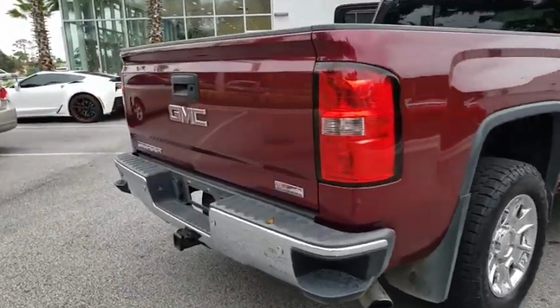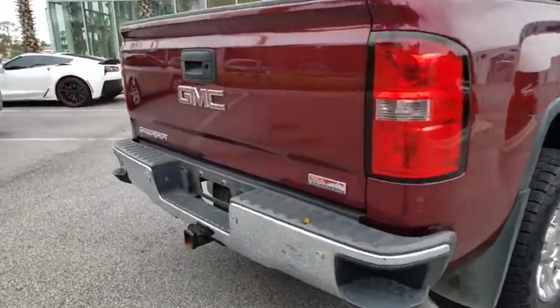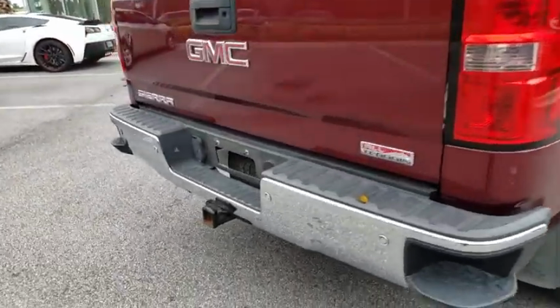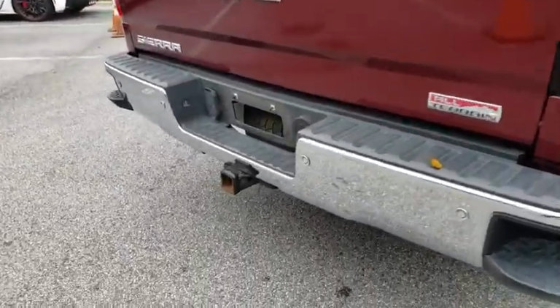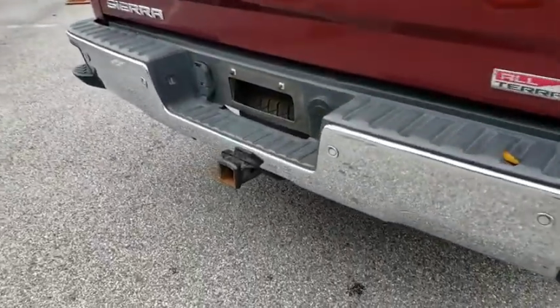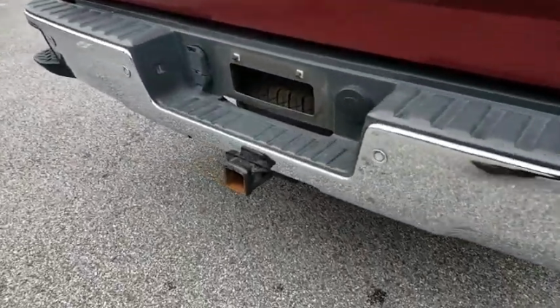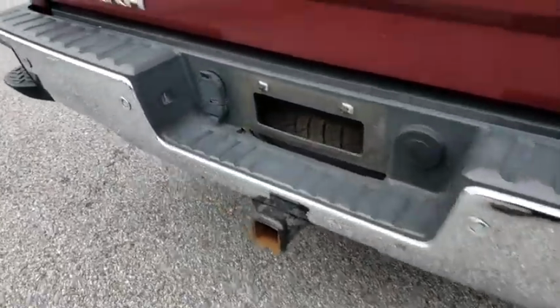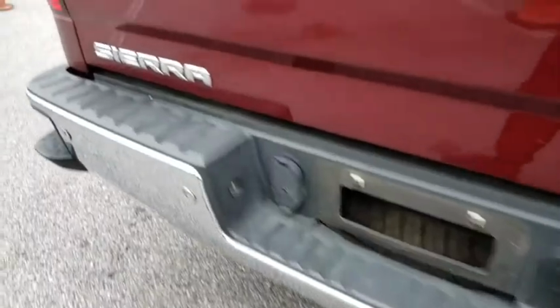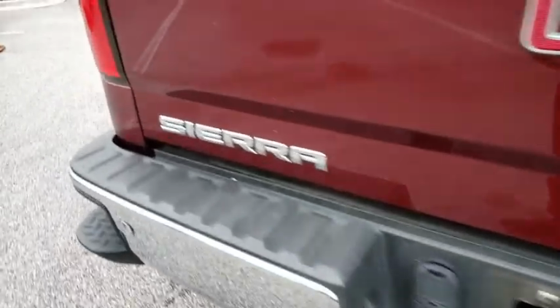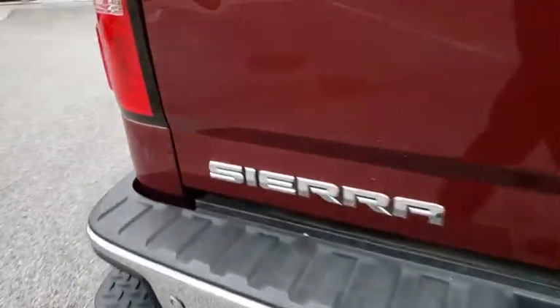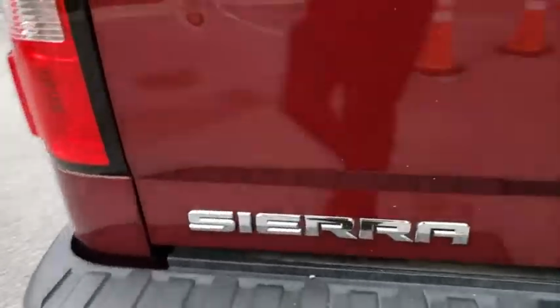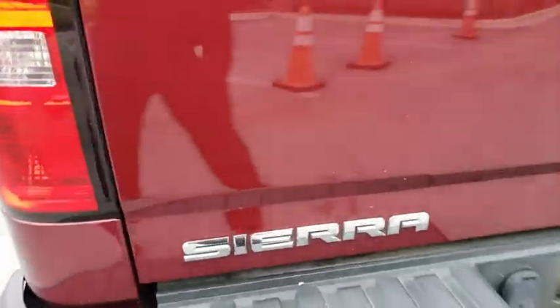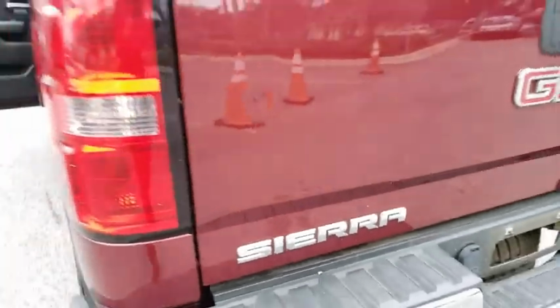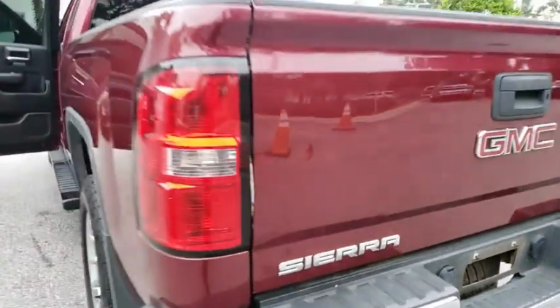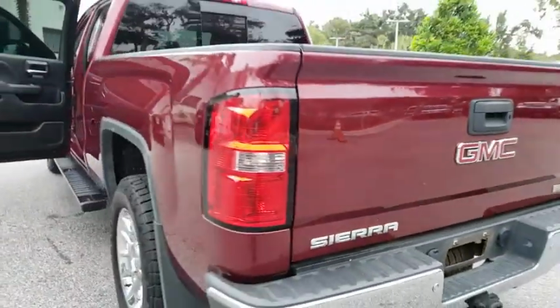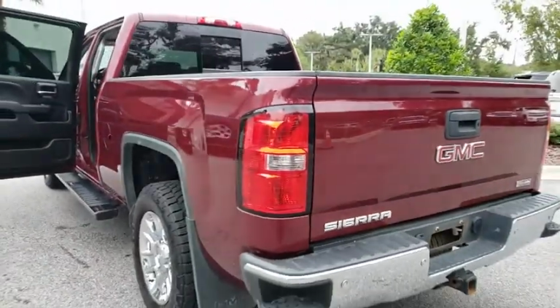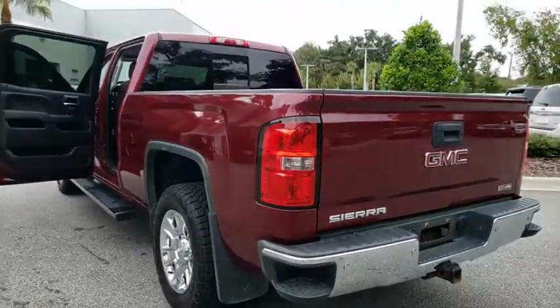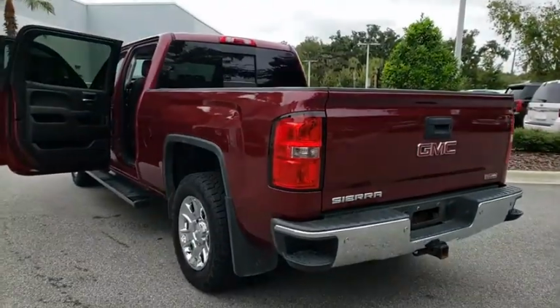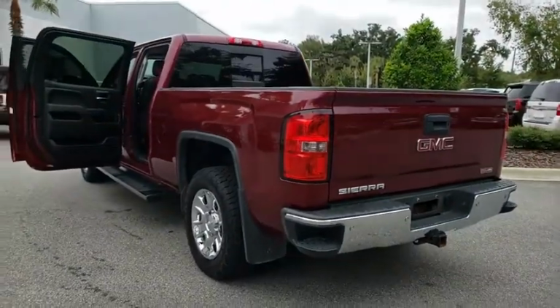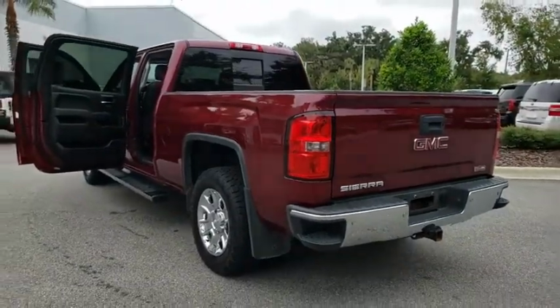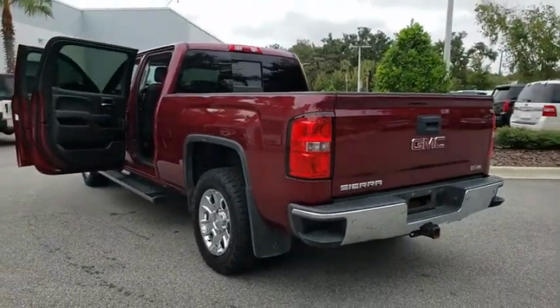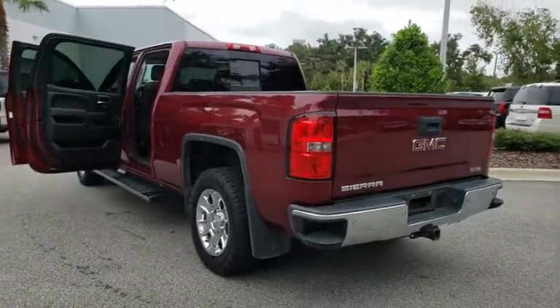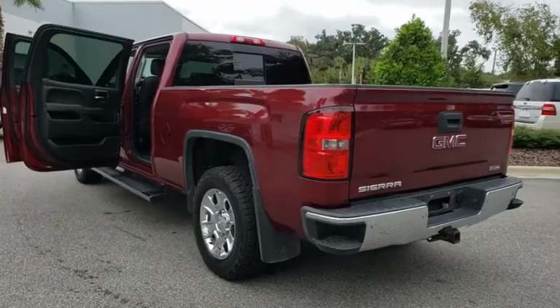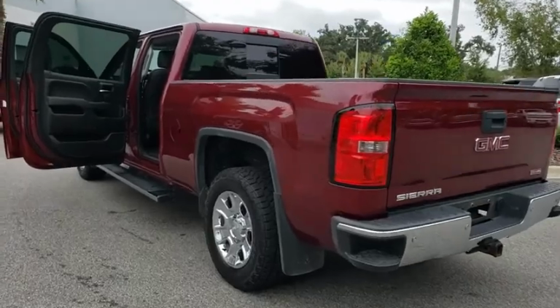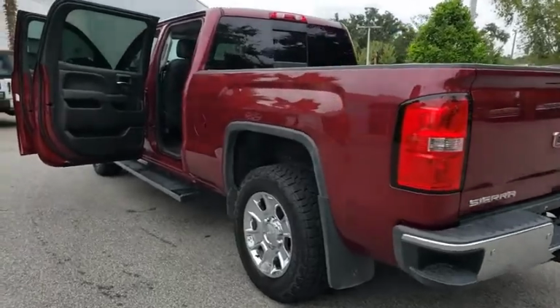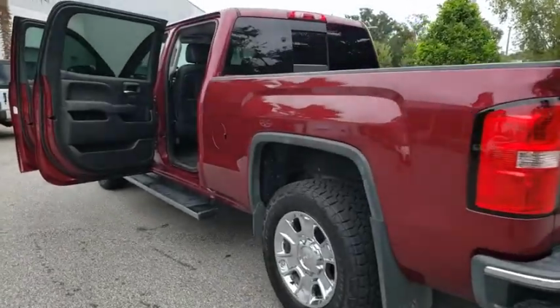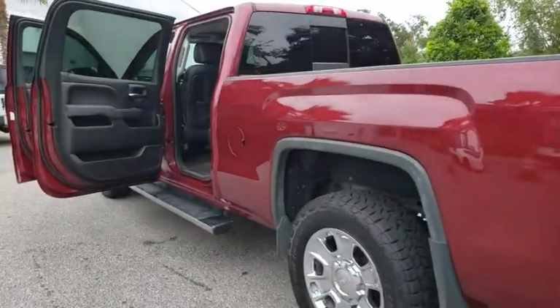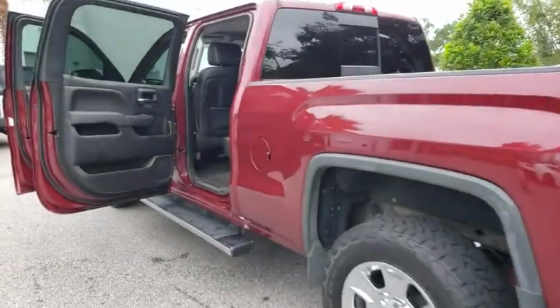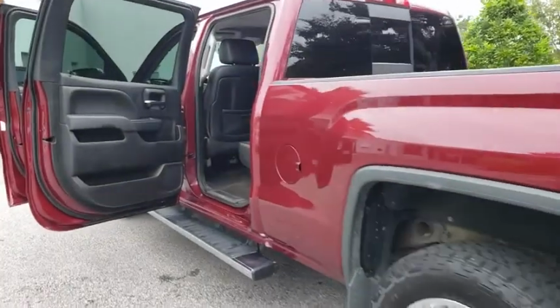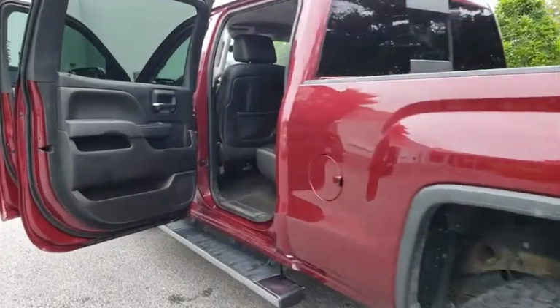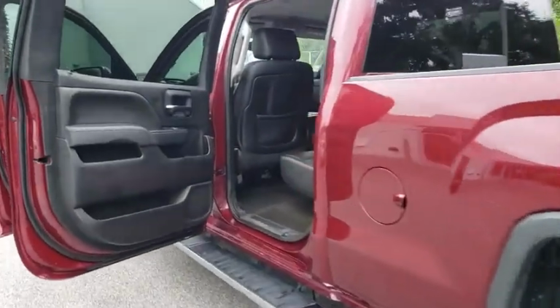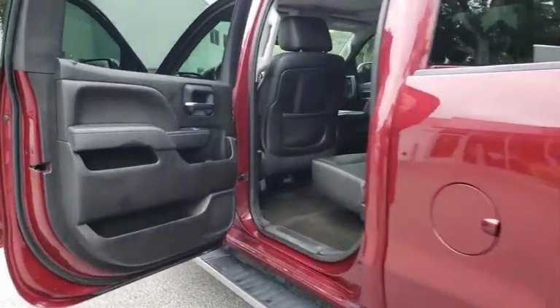Sierra 1500 now comes with an automatic transmission that combines high-max hauling capability with precise control. This vehicle has less than 110,000 miles.